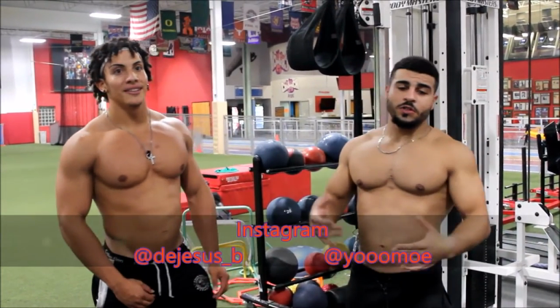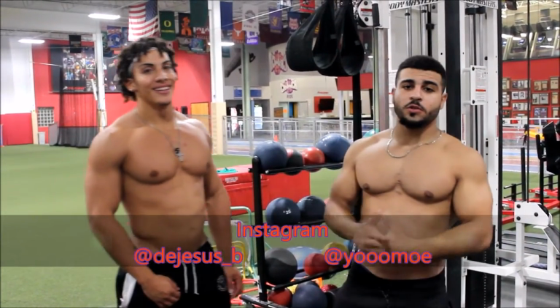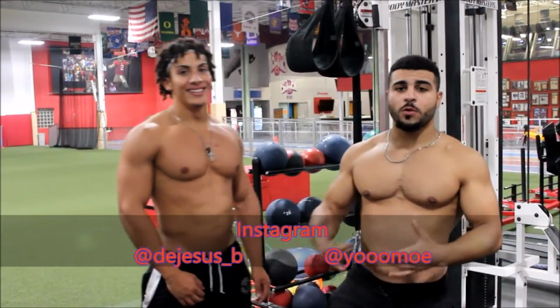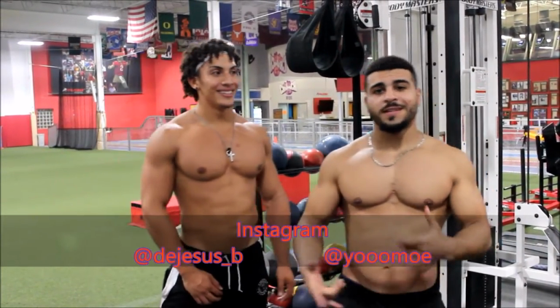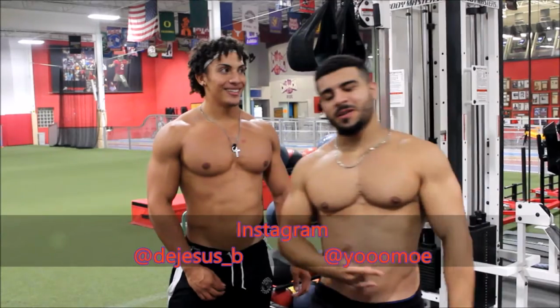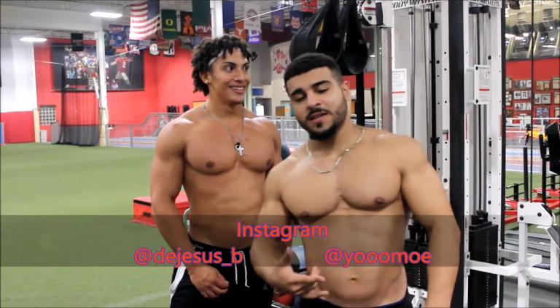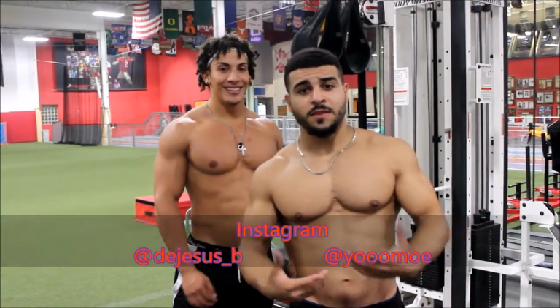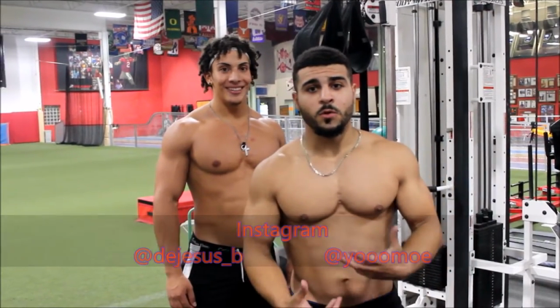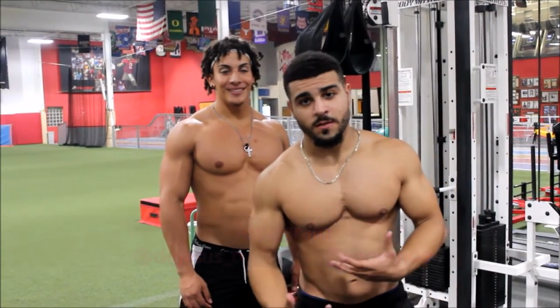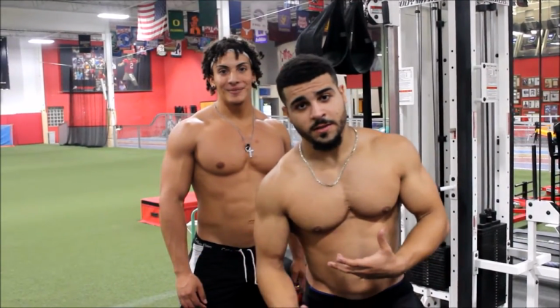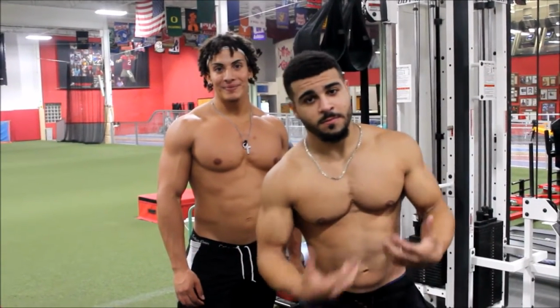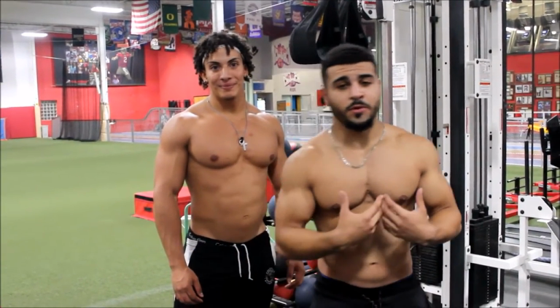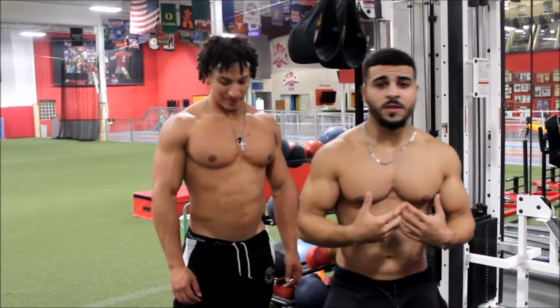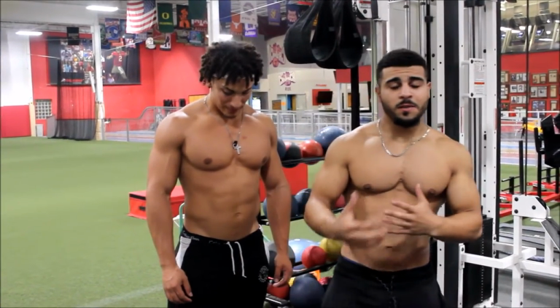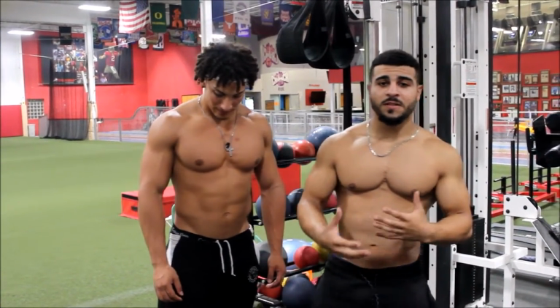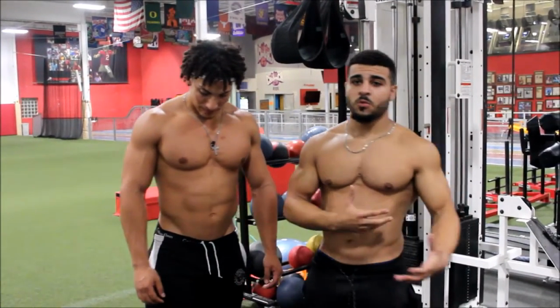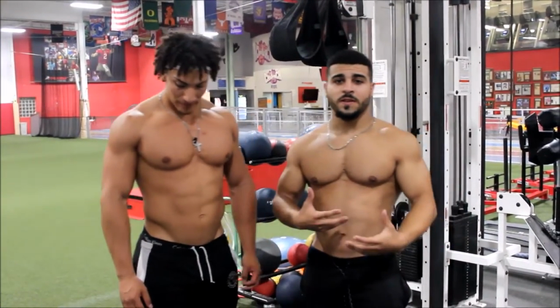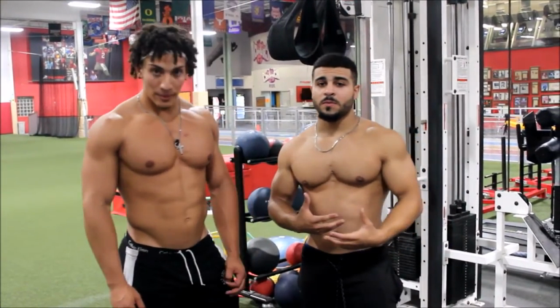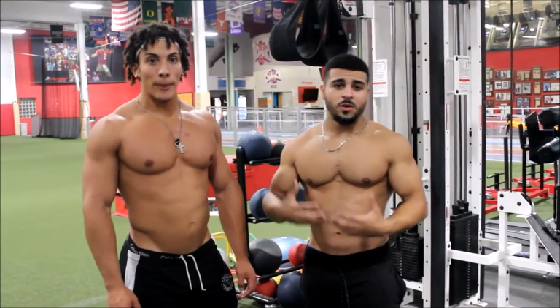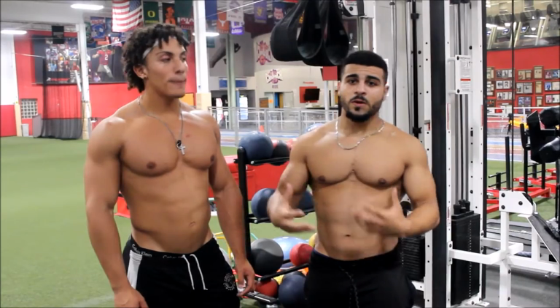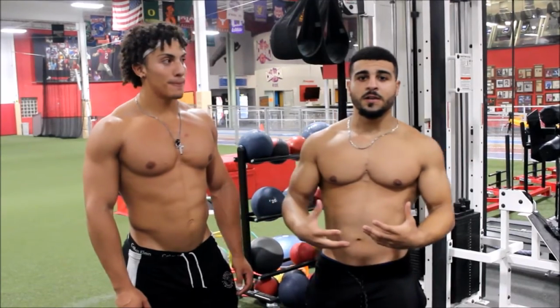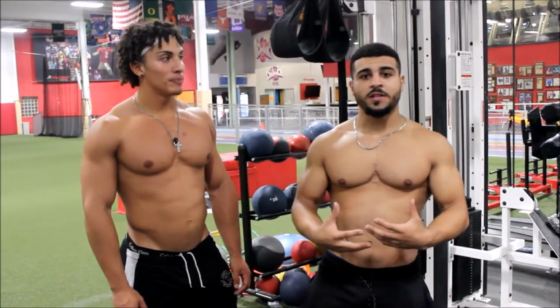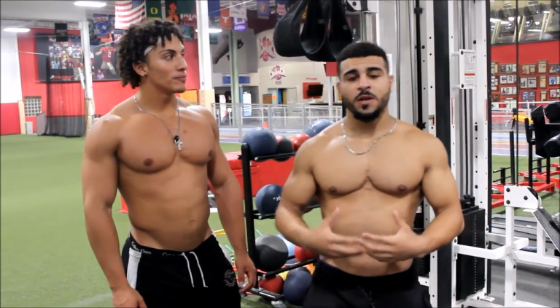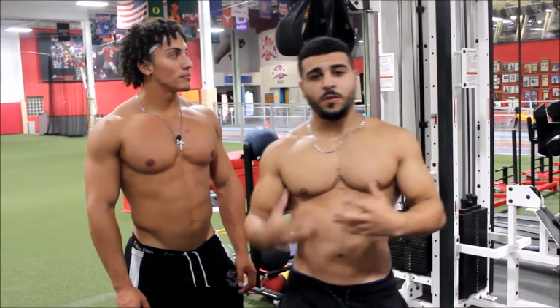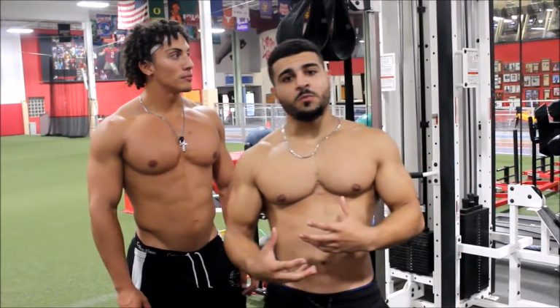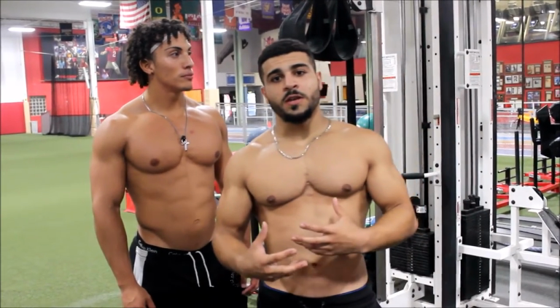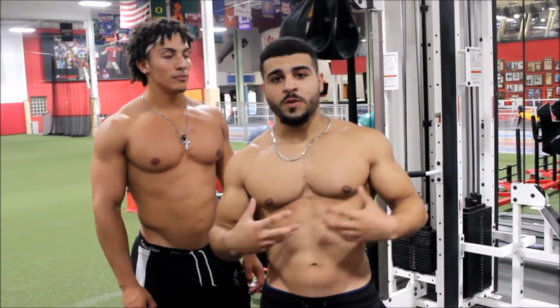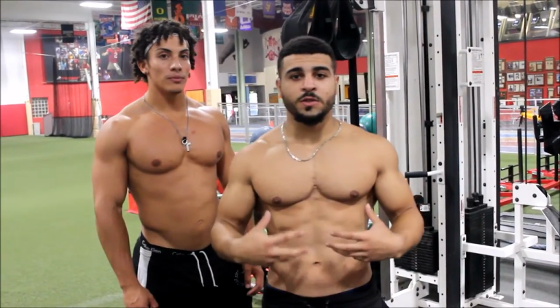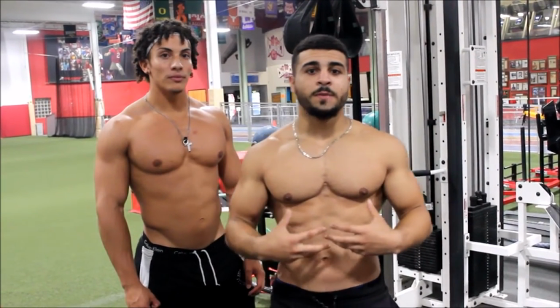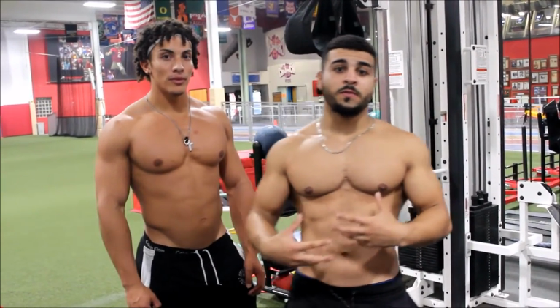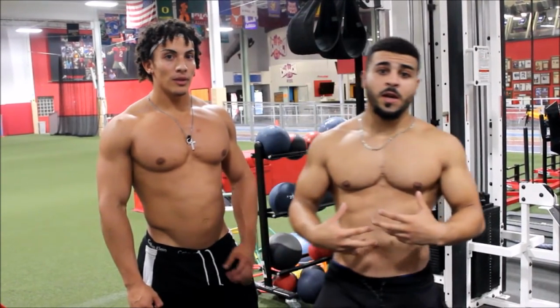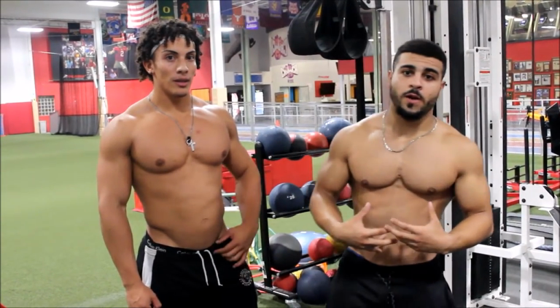We're going to put you through a basic ab exercise that I think is the most effective for me personally. The basics are the most effective for me. You focus on contraction, focus on your breathing, and really squeeze your abs with every rep.